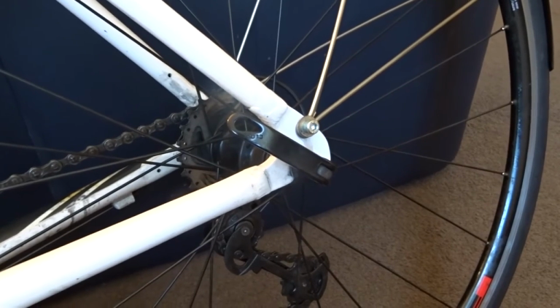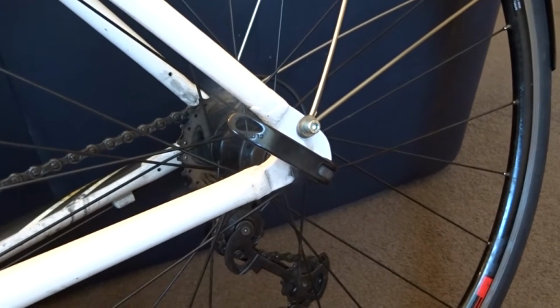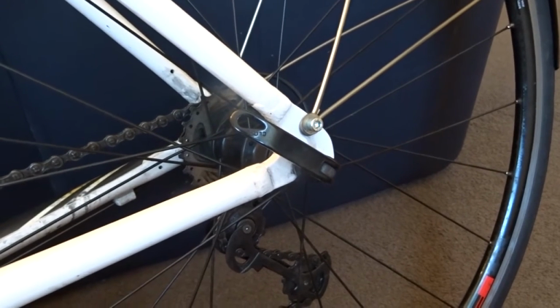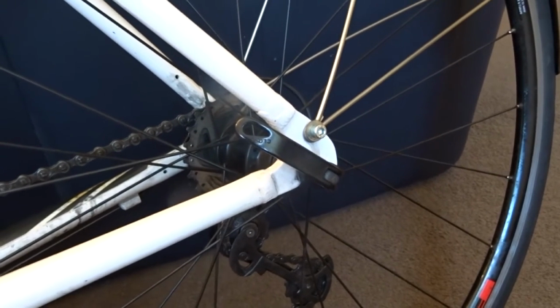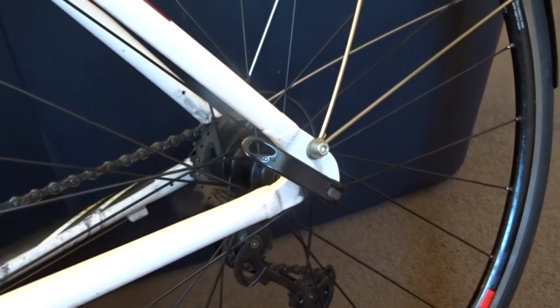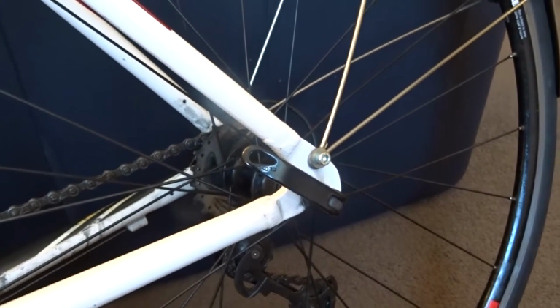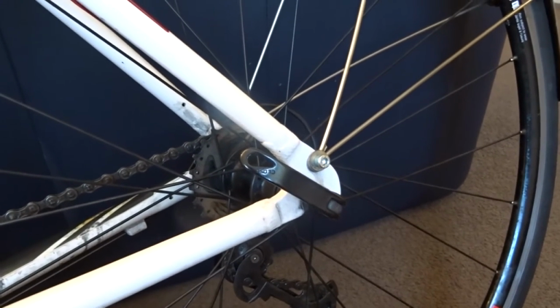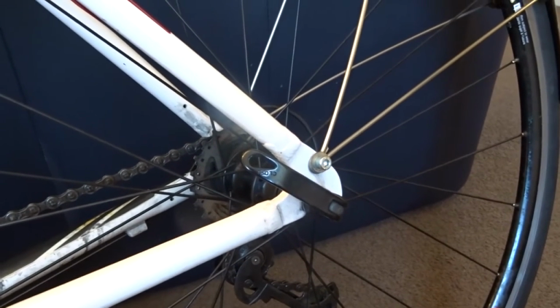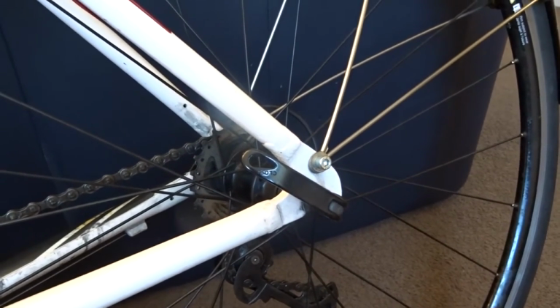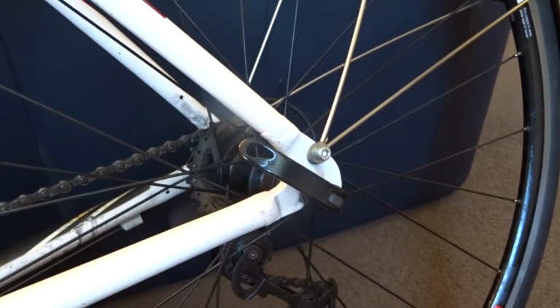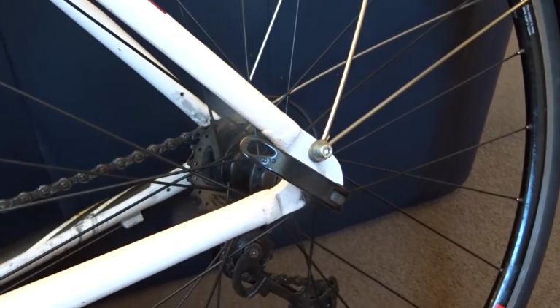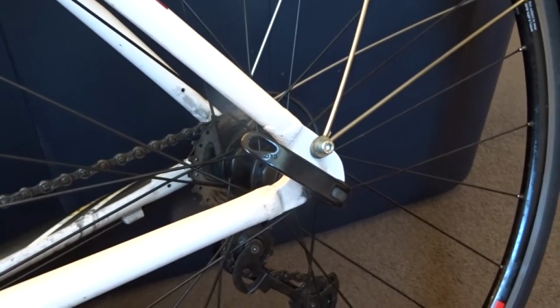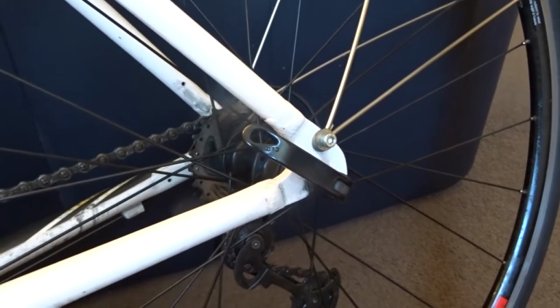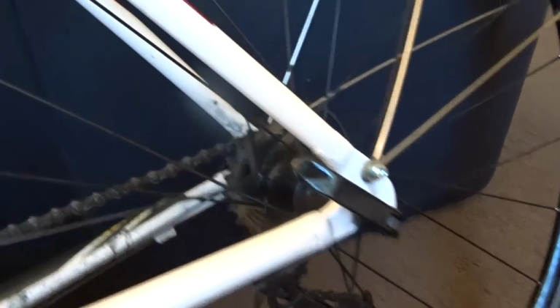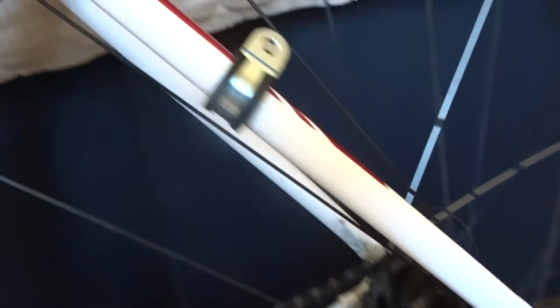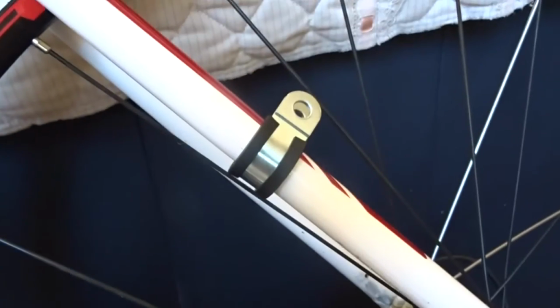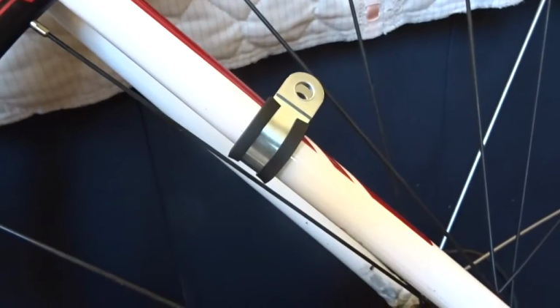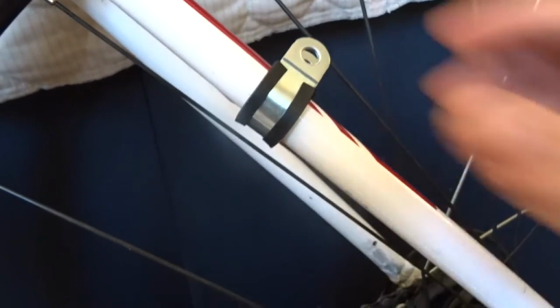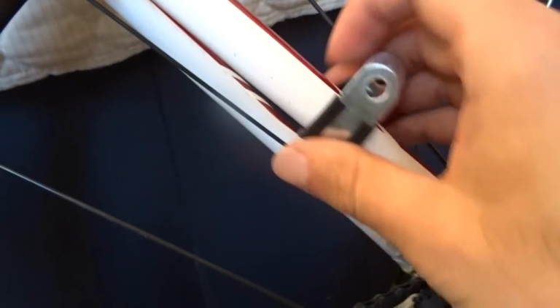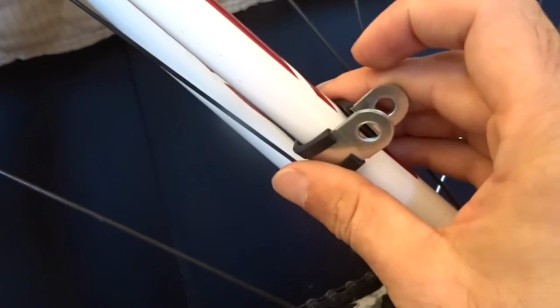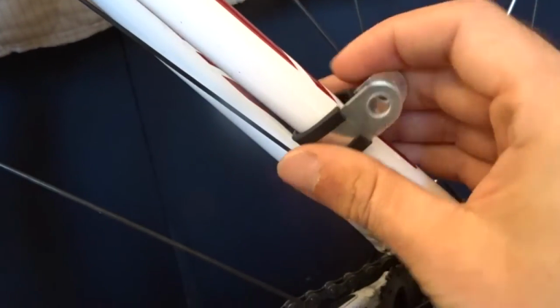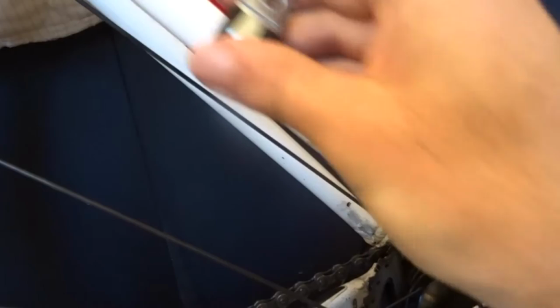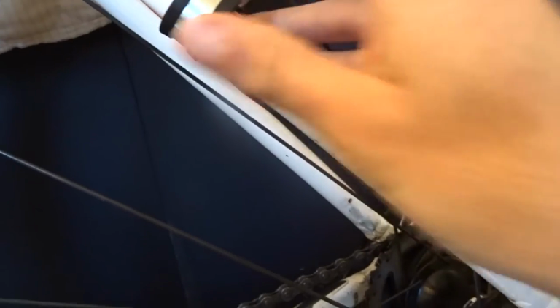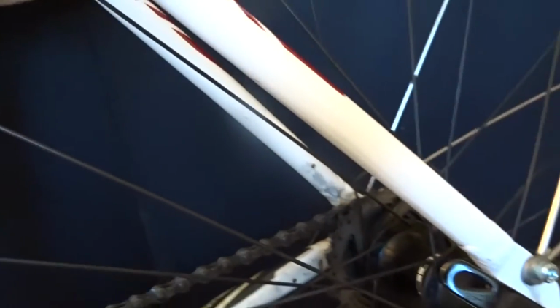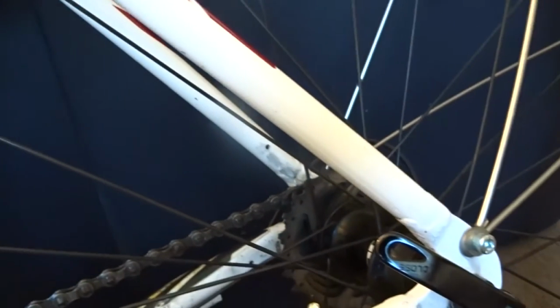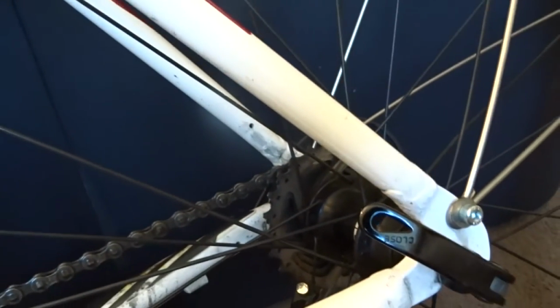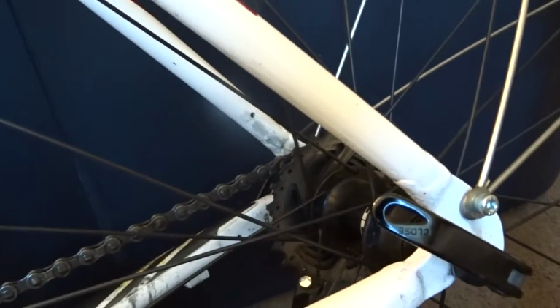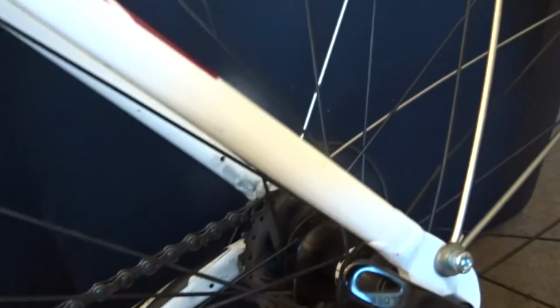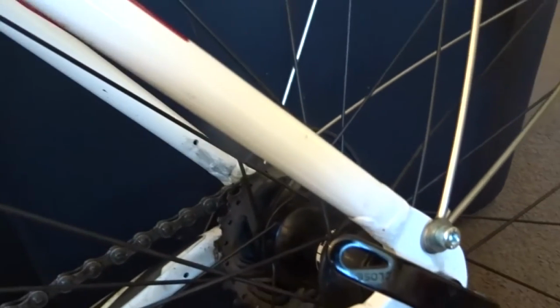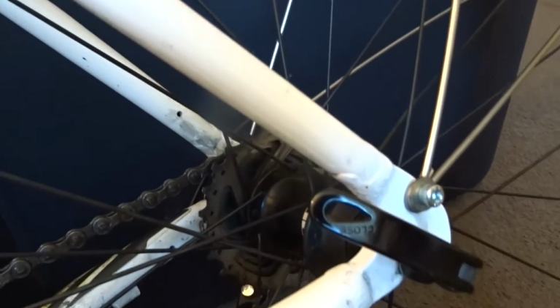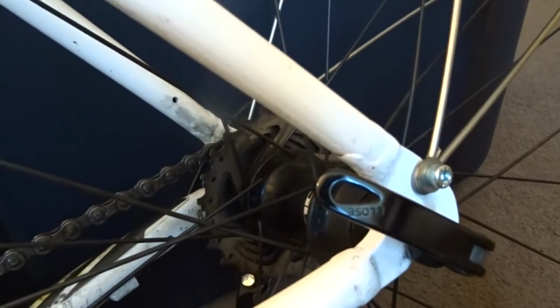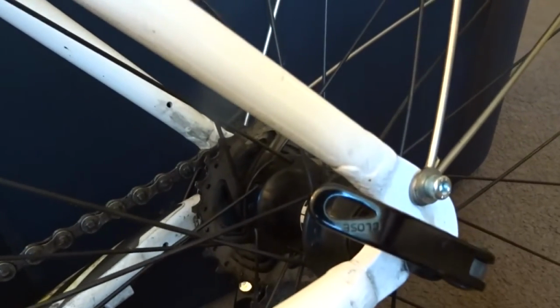Here's a quick tip: if you want to fit full mudguards onto a bike that doesn't have mudguard eyelets, you can use one of these — it's basically just a P-clip. They're dead cheap; you can pick them up at most hardware places or online.